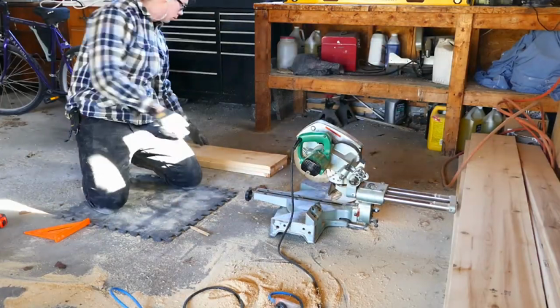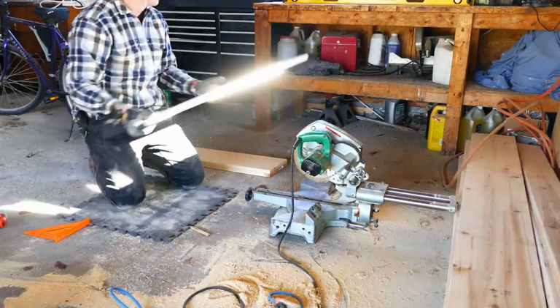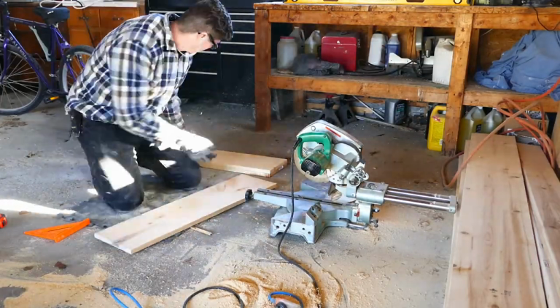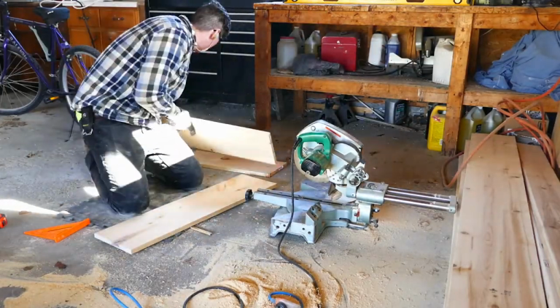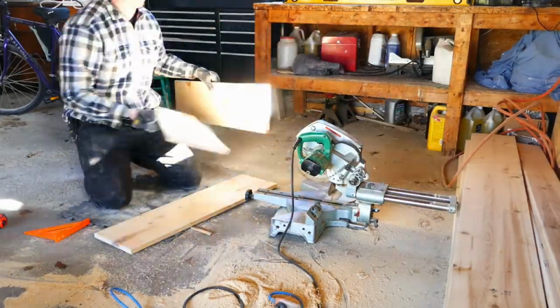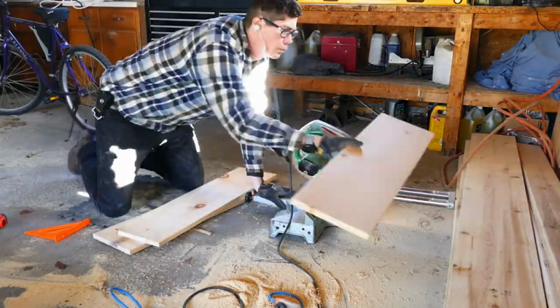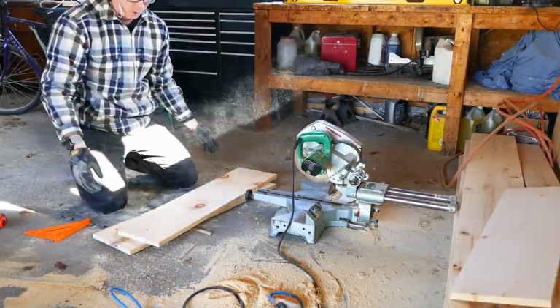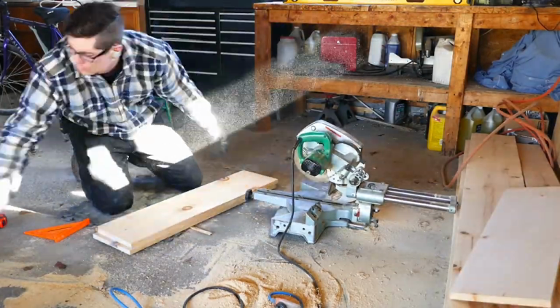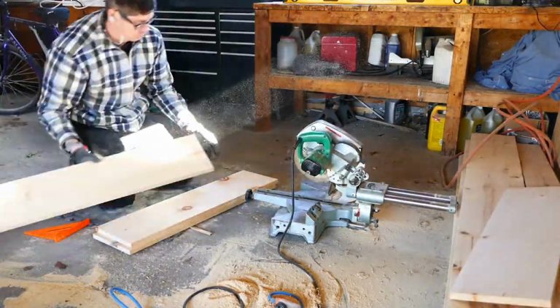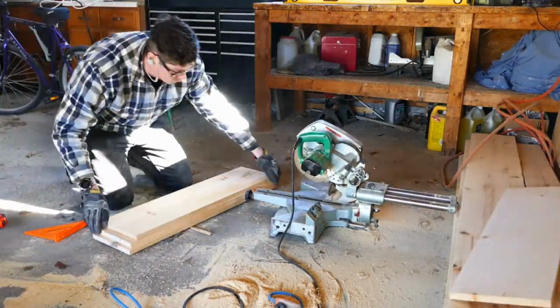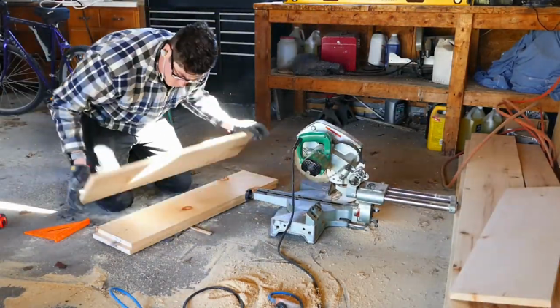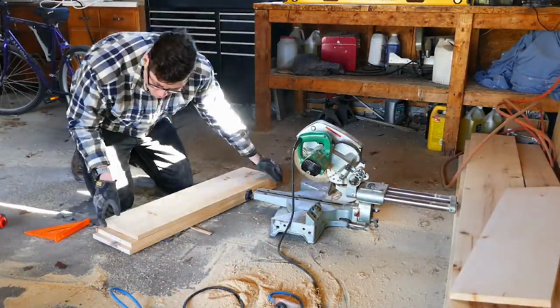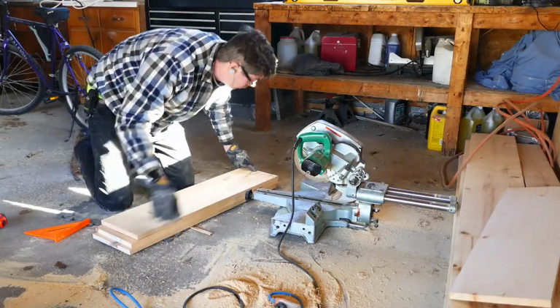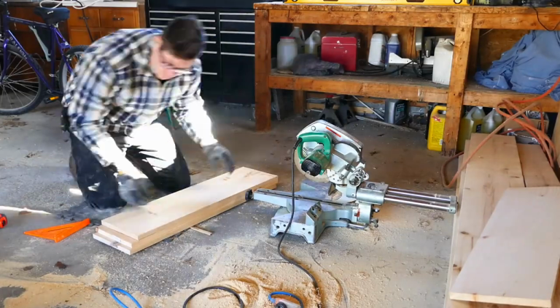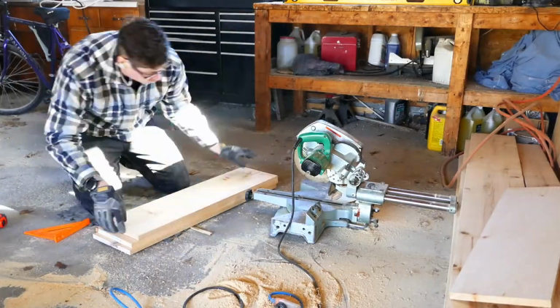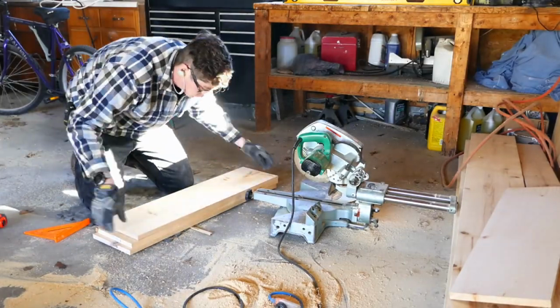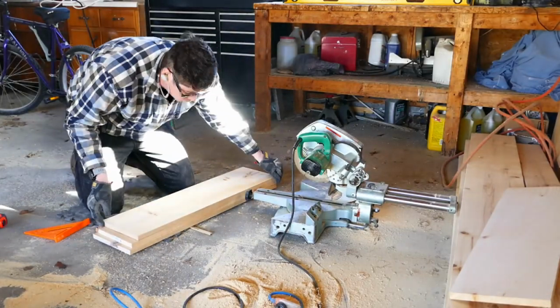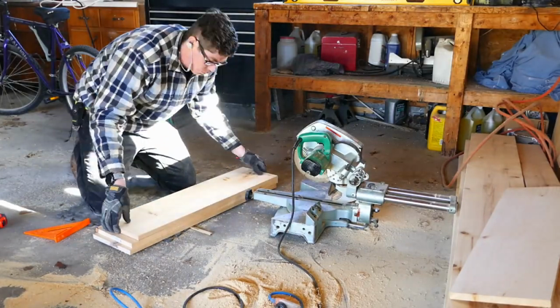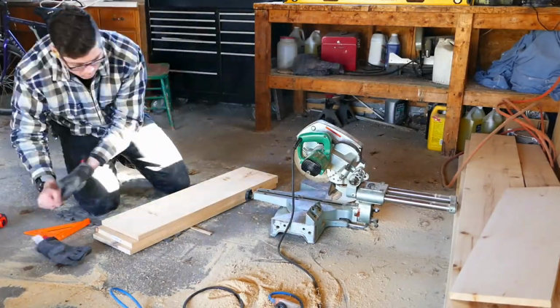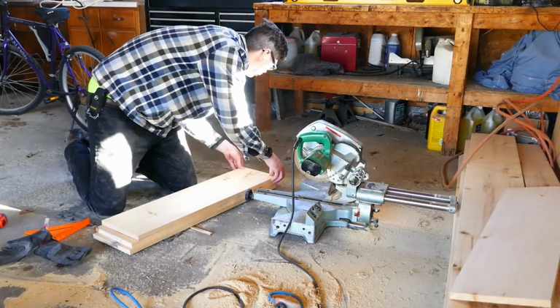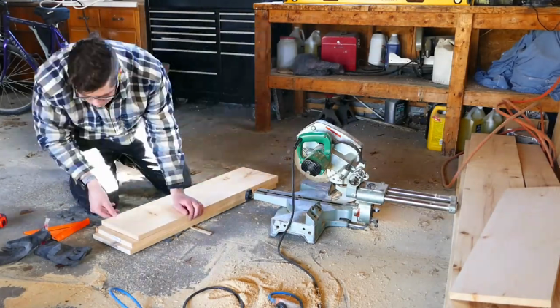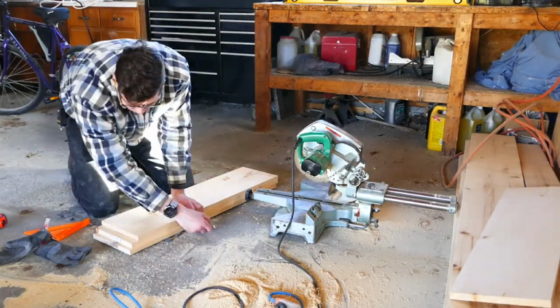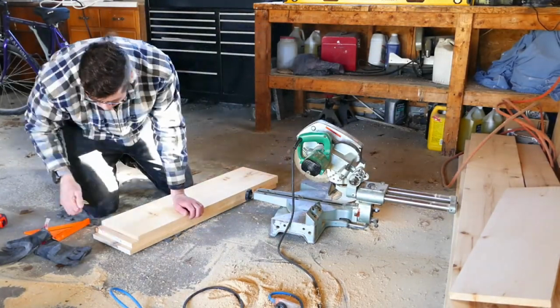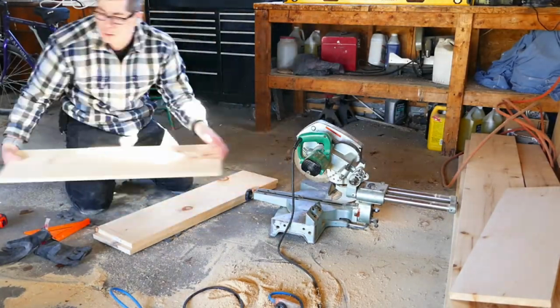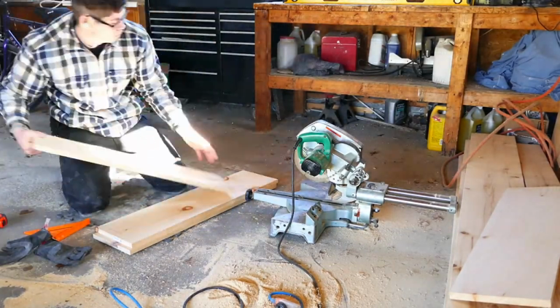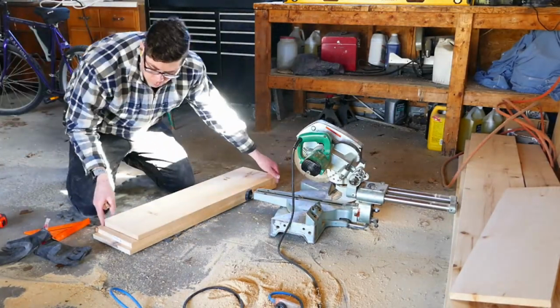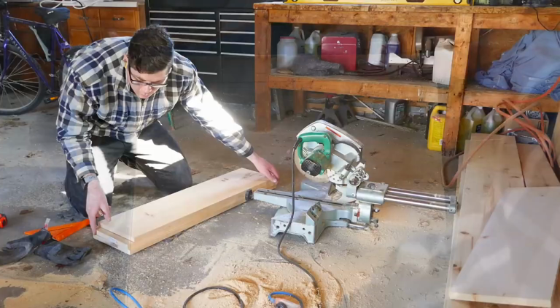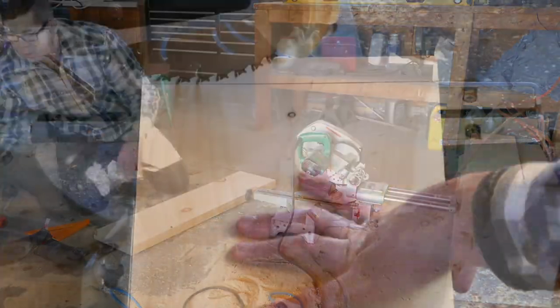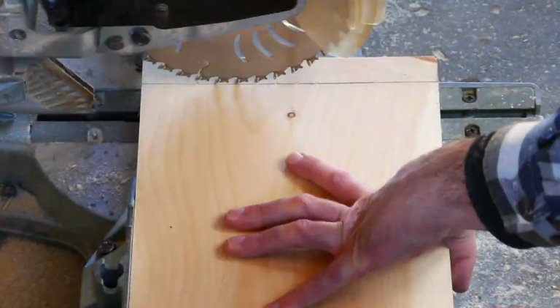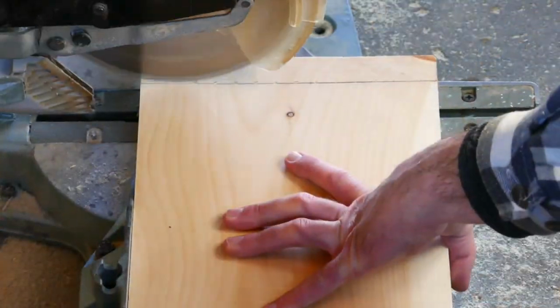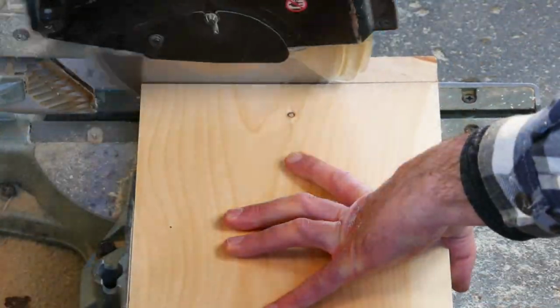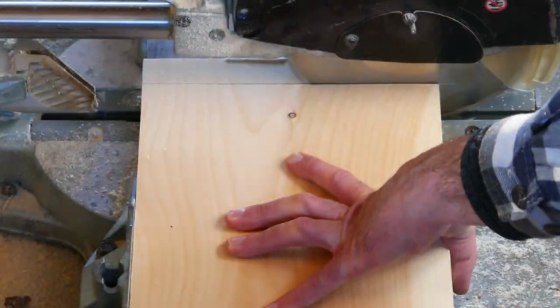I'd also like to mention that you can make all these cuts with a circular saw — just take your time and make sure your blade is square. Before the miter saw and table saw, all I had was a 6.5-inch Ryobi battery-powered circular saw, which you'll see later.